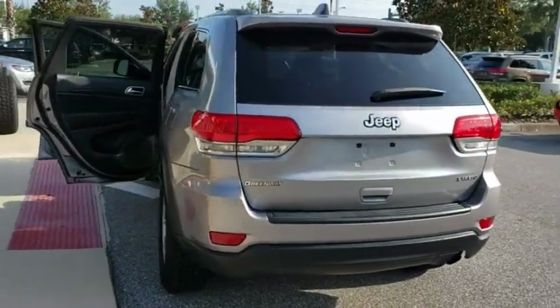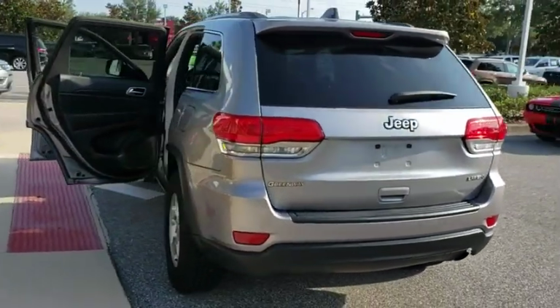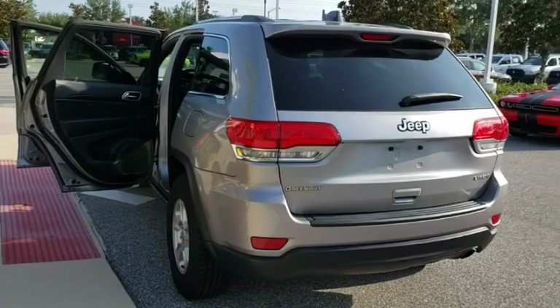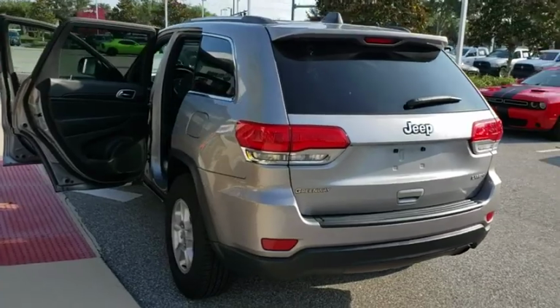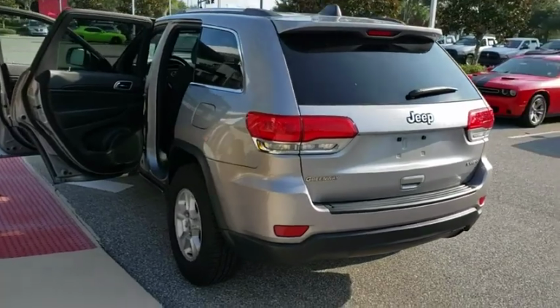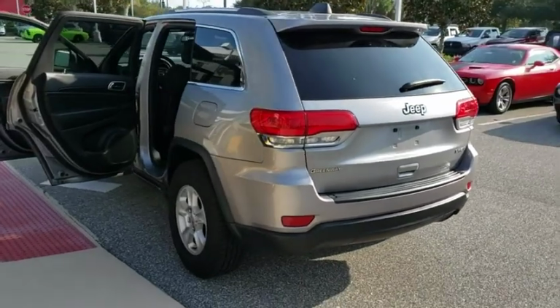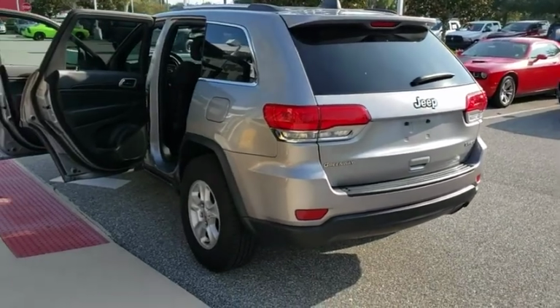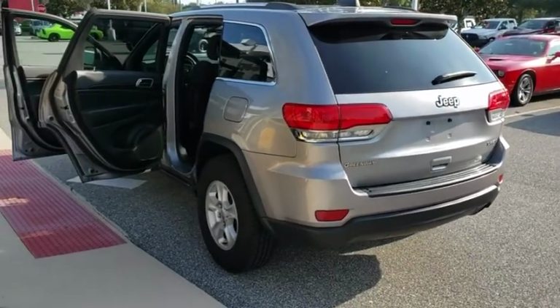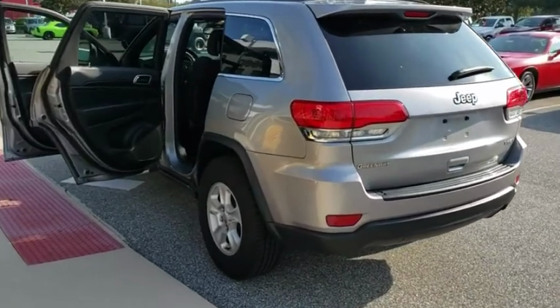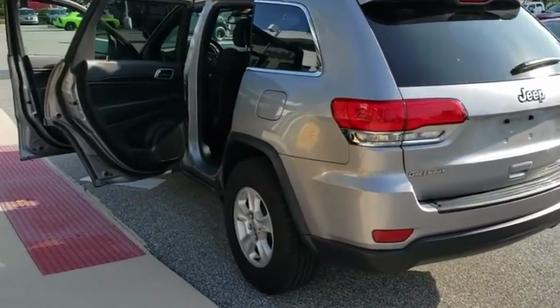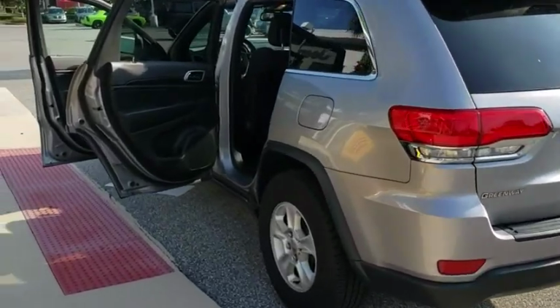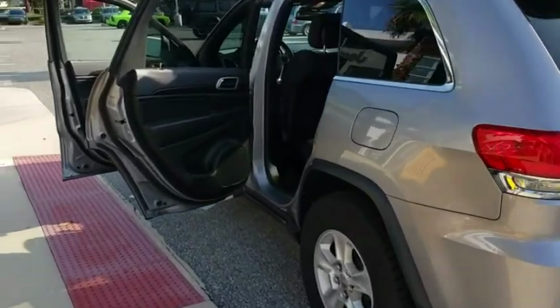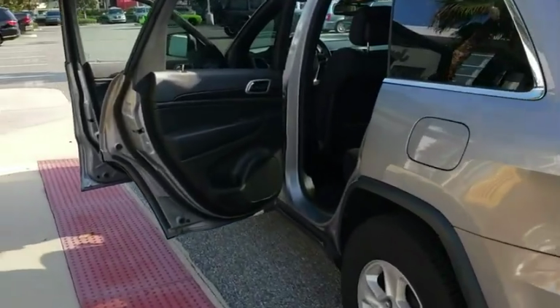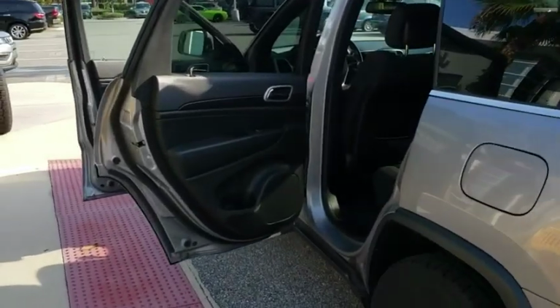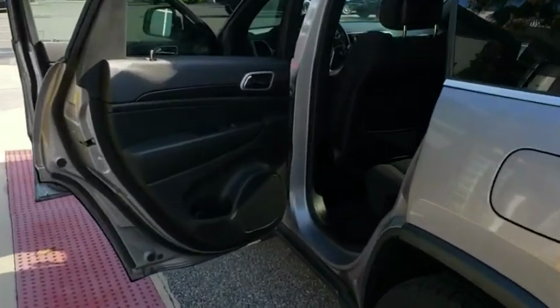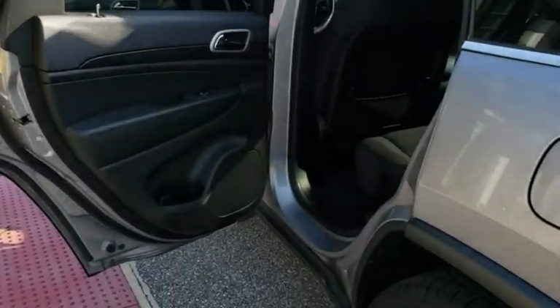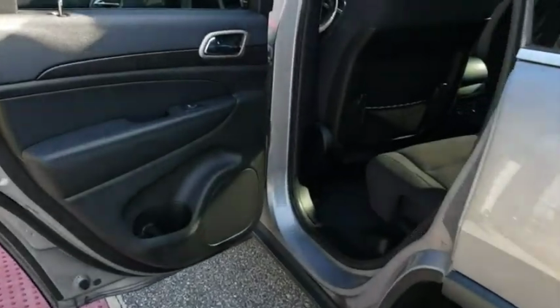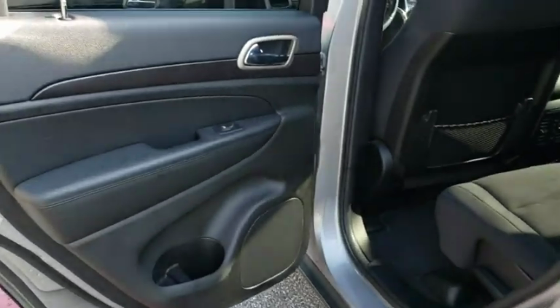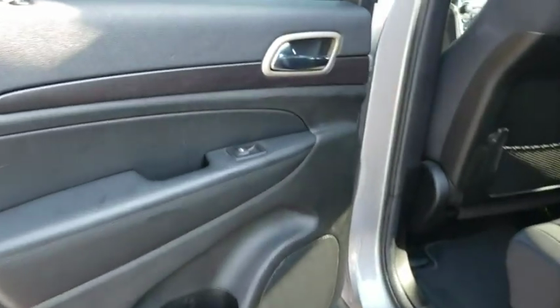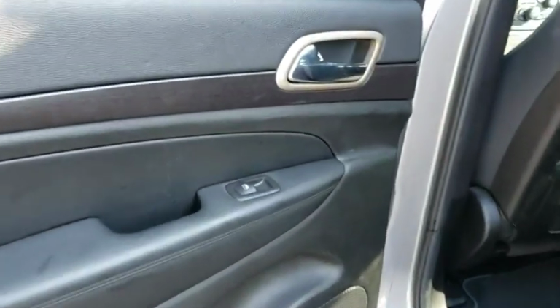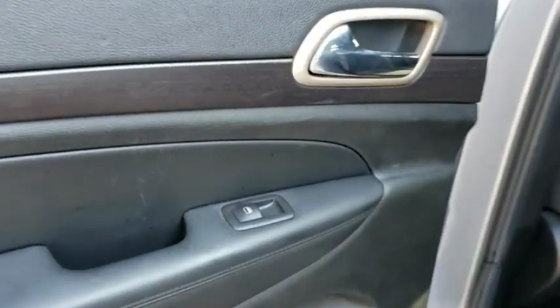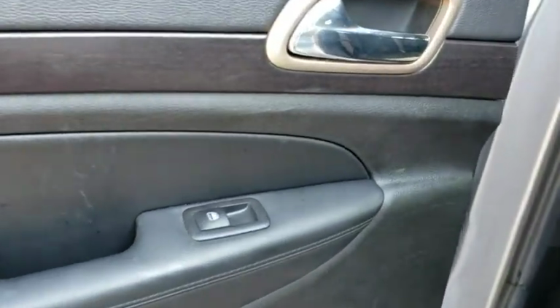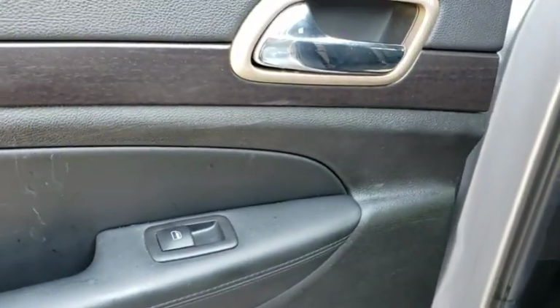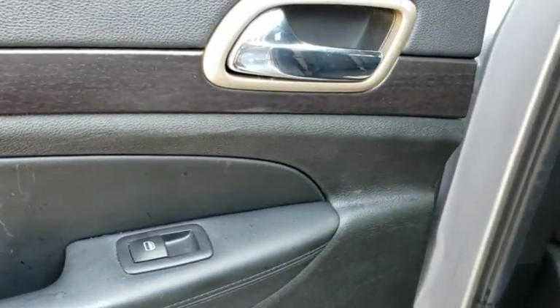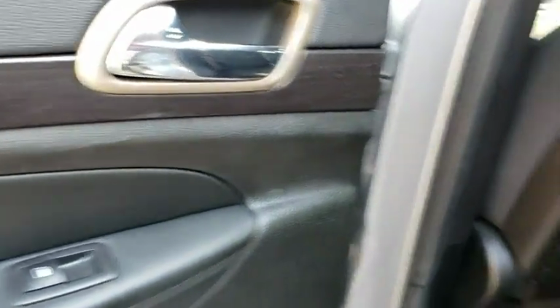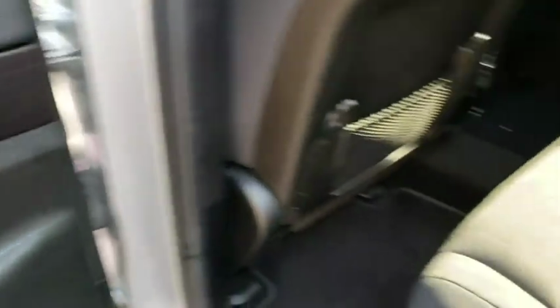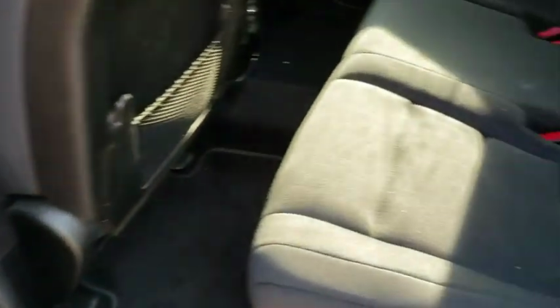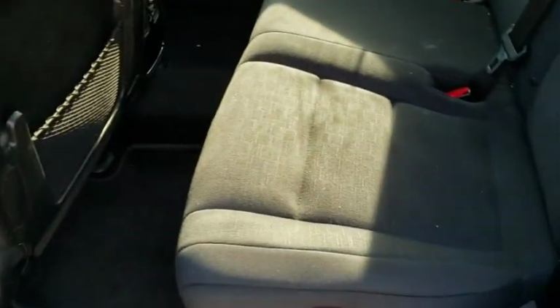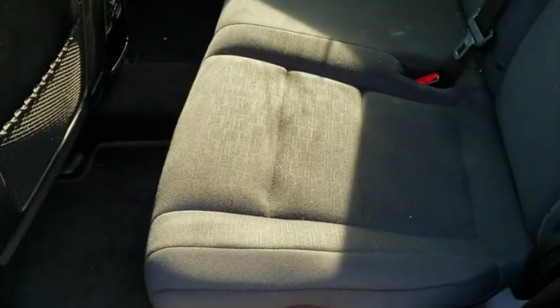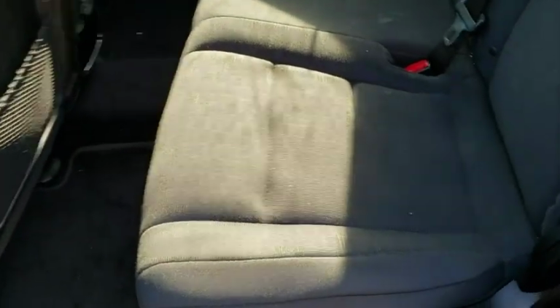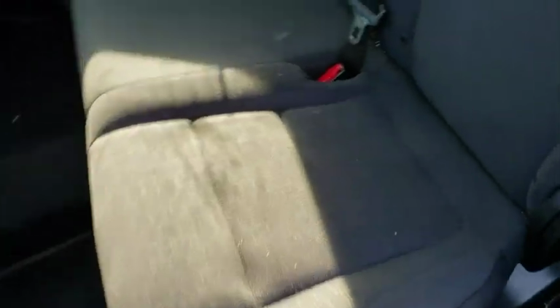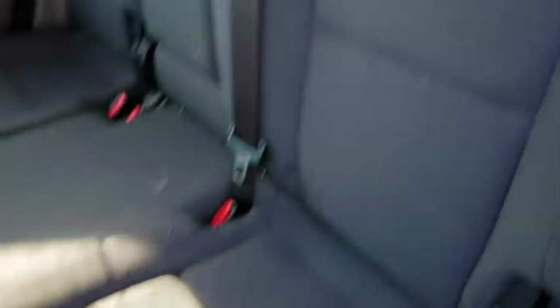Keyless entry, anti-lock braking system, traction control, stability control, steering wheel audio controls, leather-wrapped steering wheel, Bluetooth, power steering, adjustable steering wheel, cruise control.